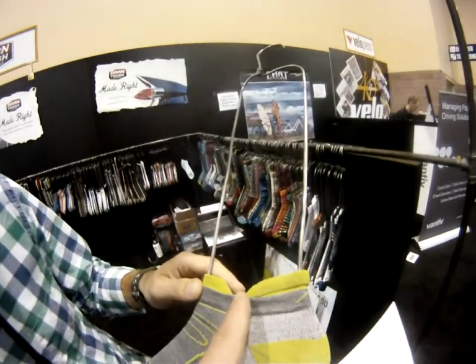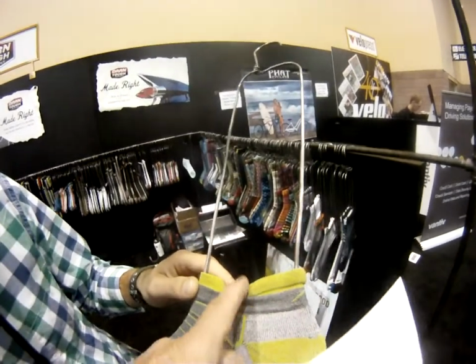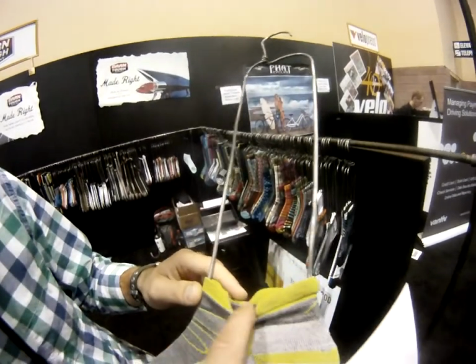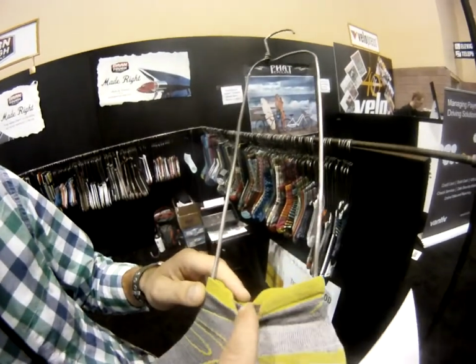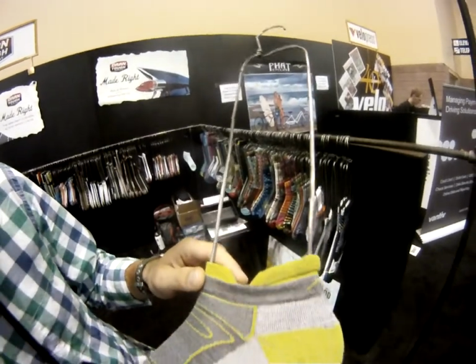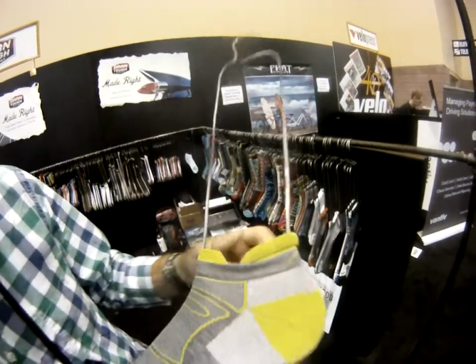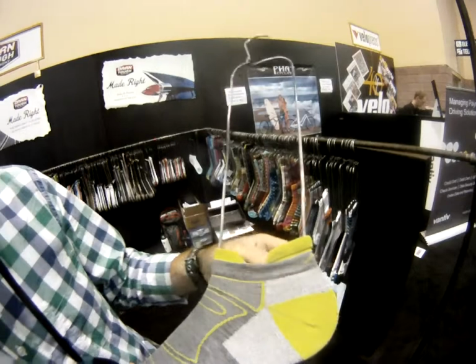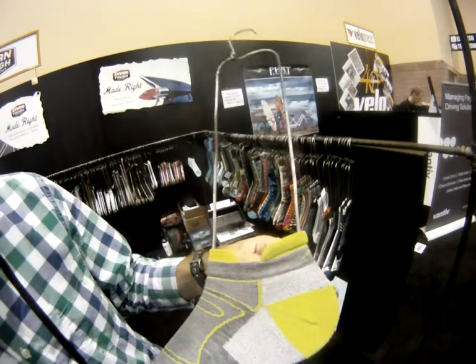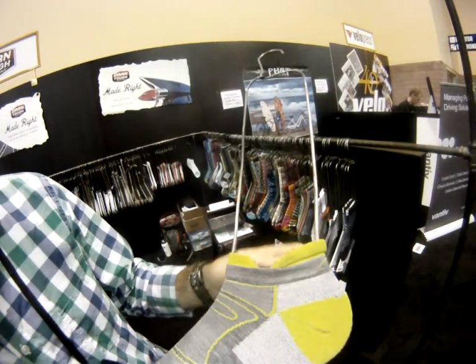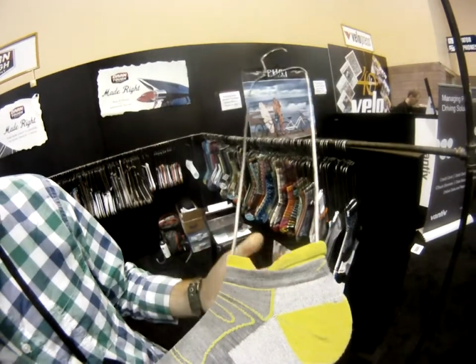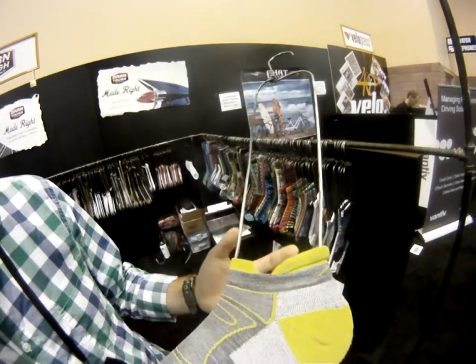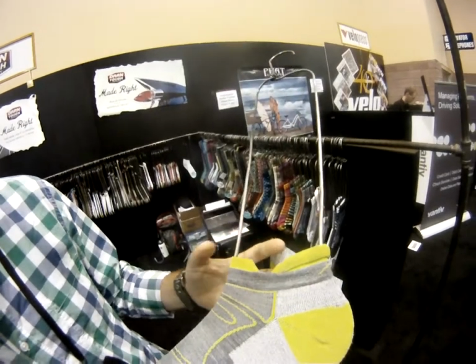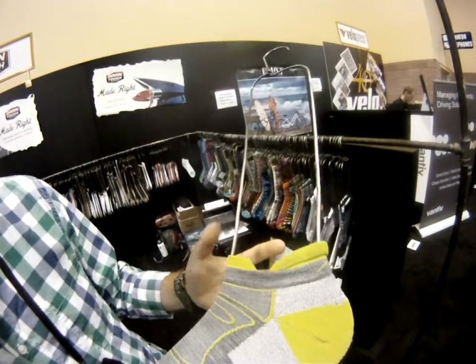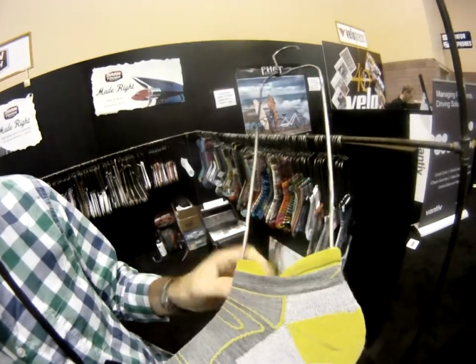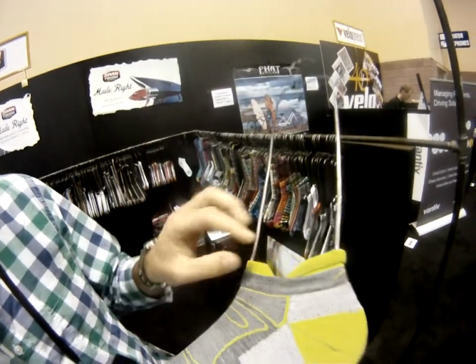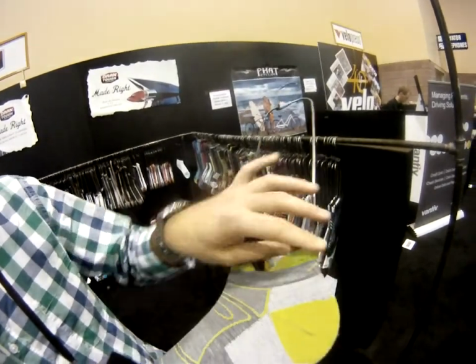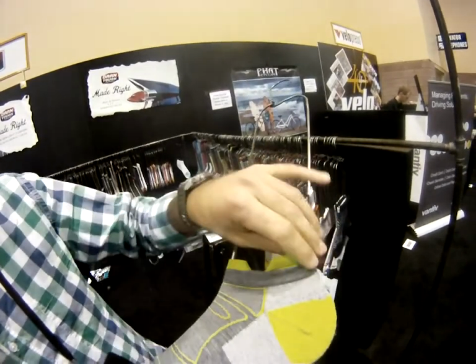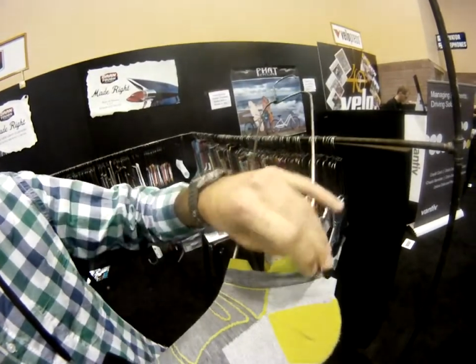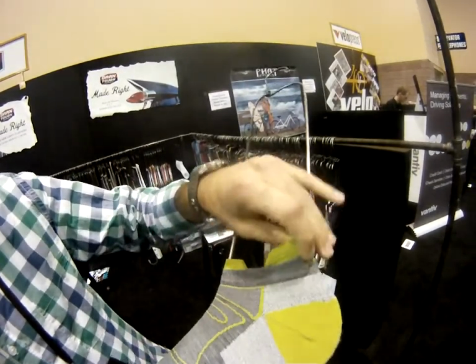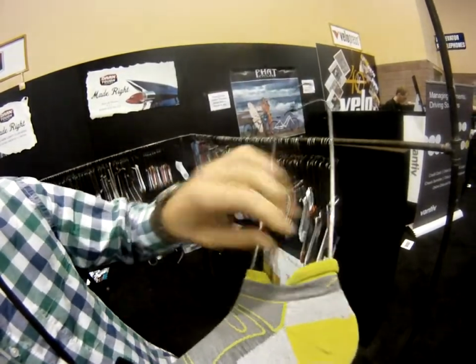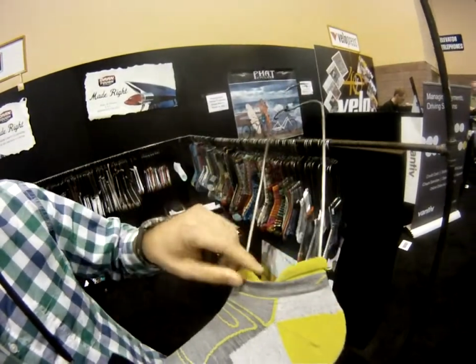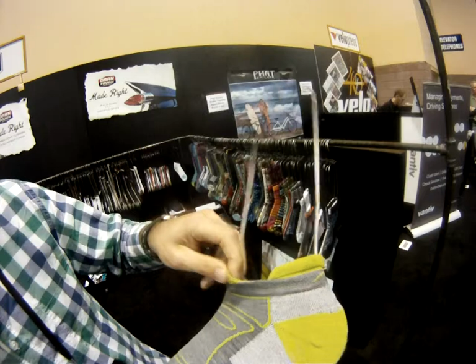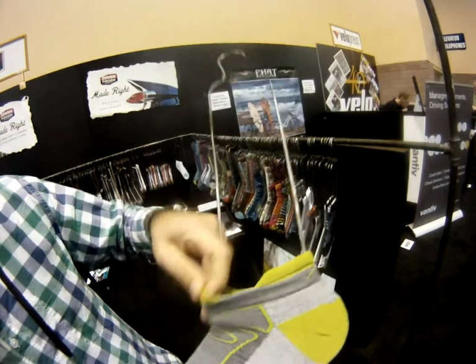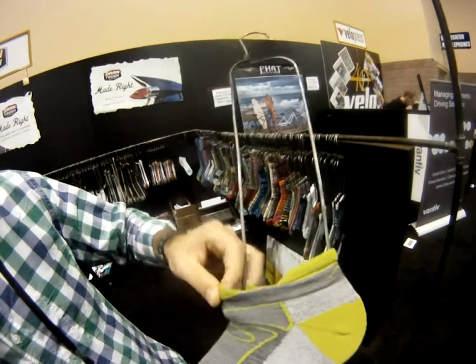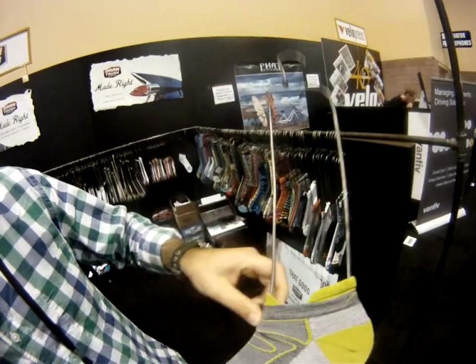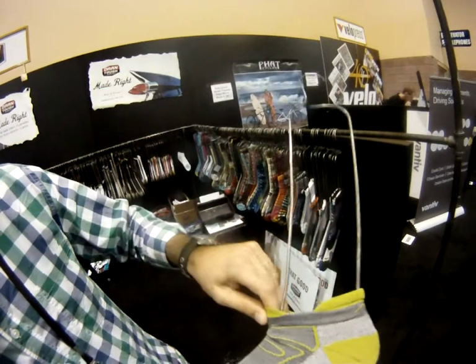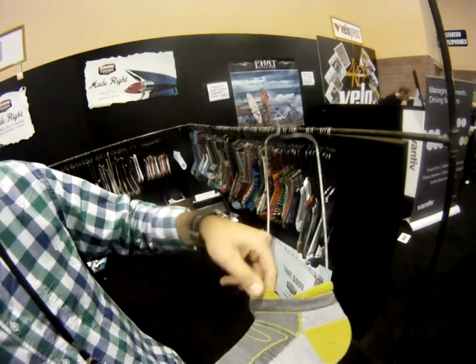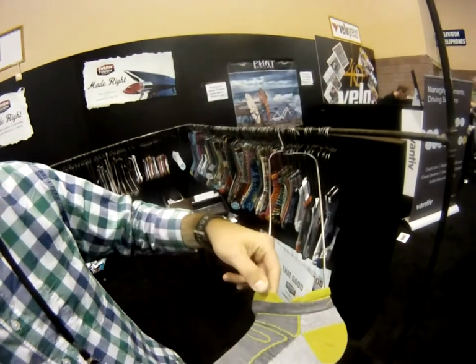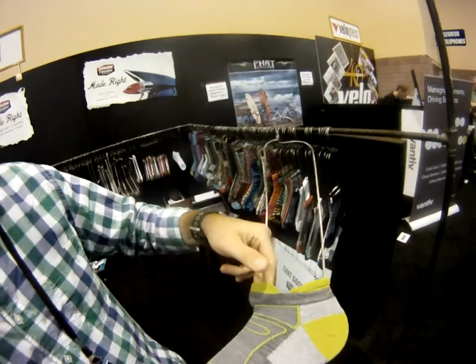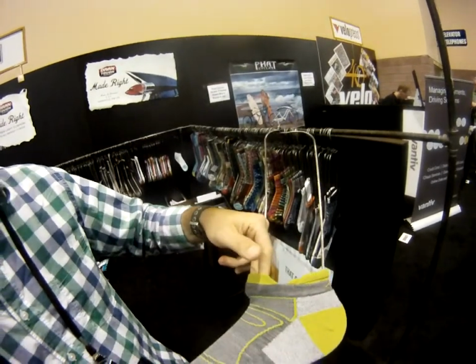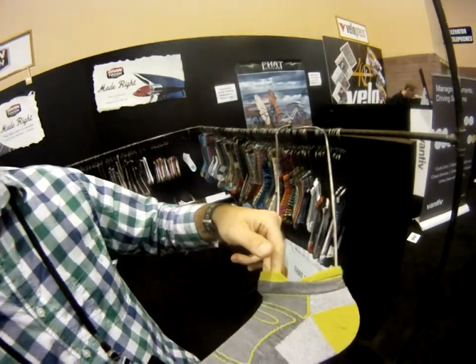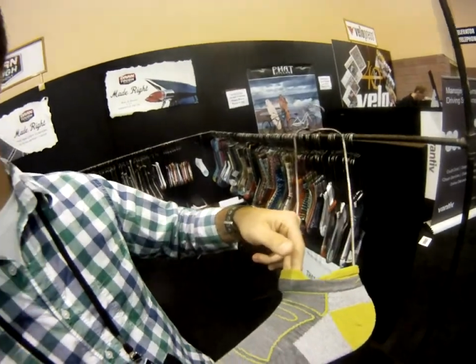There's a special cut here? Yes, it's an anatomical cuff. This keeps the sock from falling down, and it has a little pad here so it keeps the tongue from rubbing on the front of your foot.